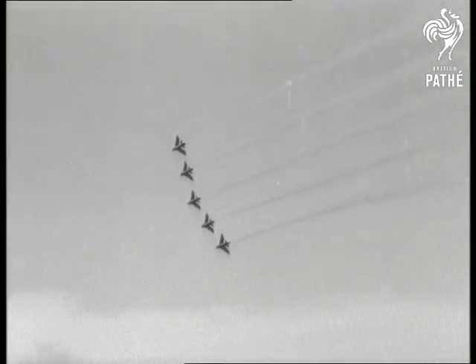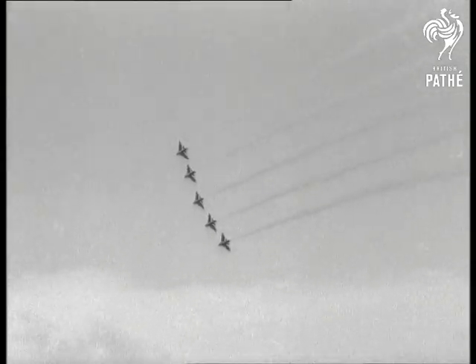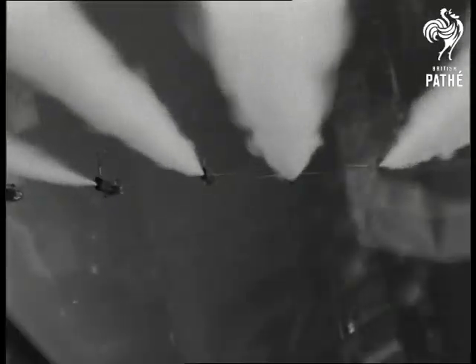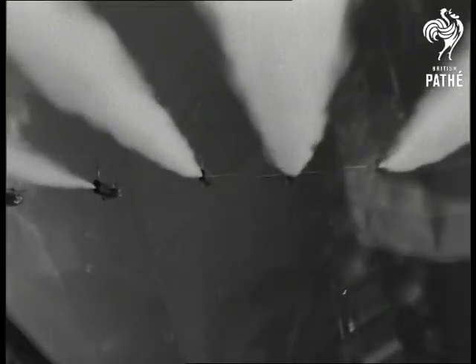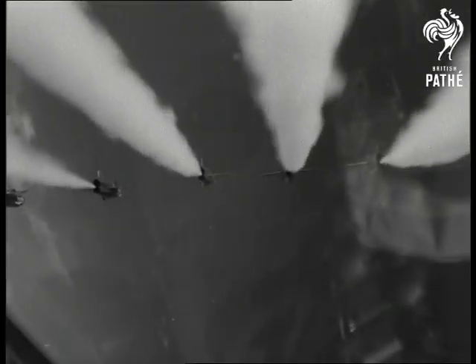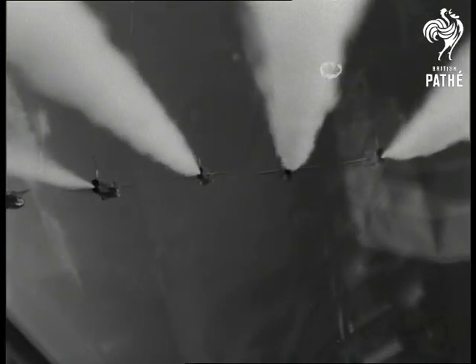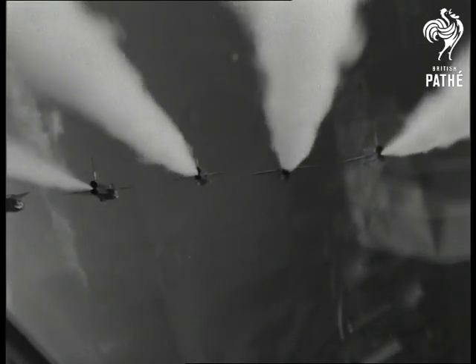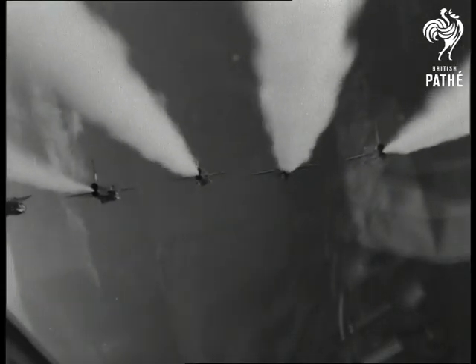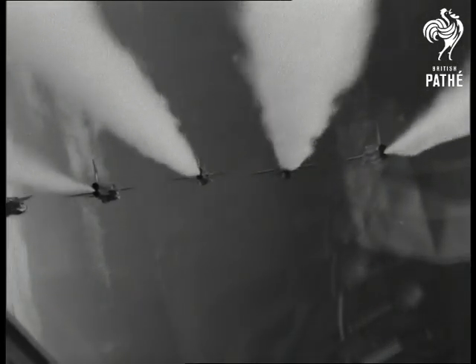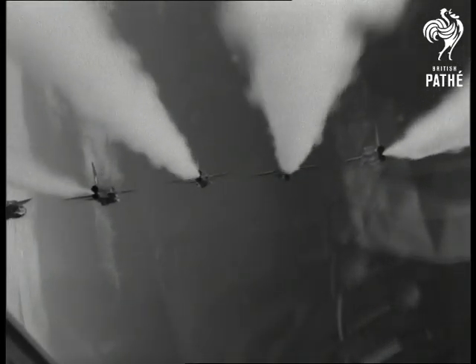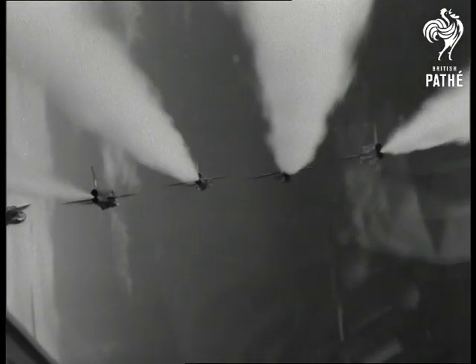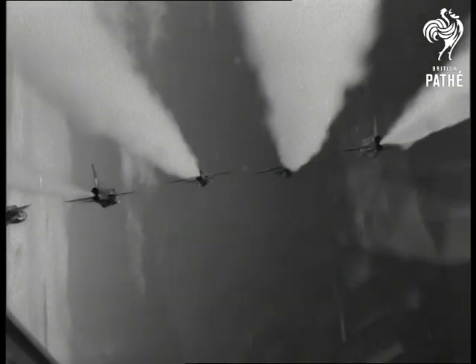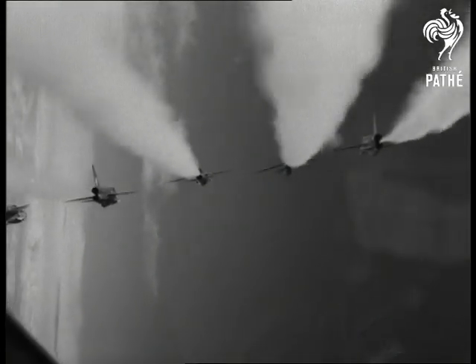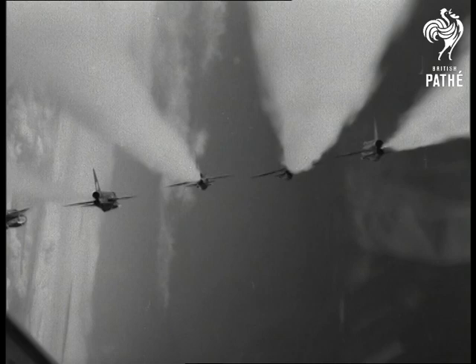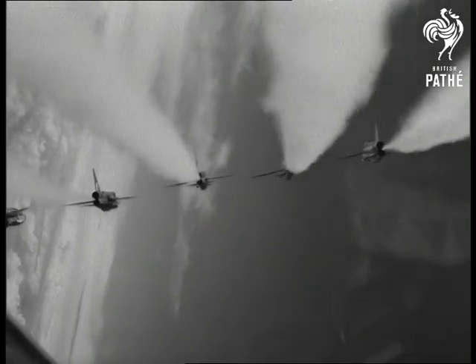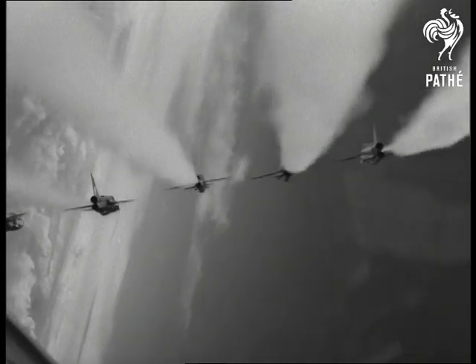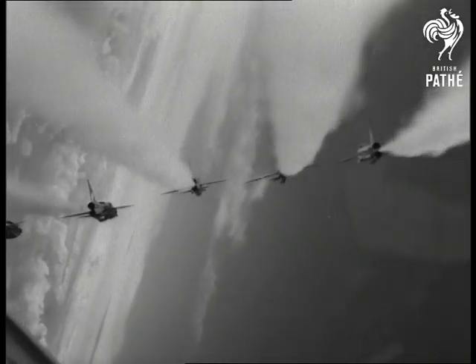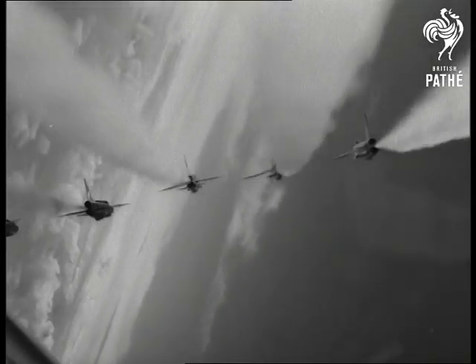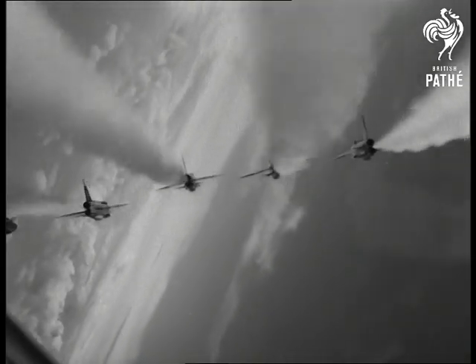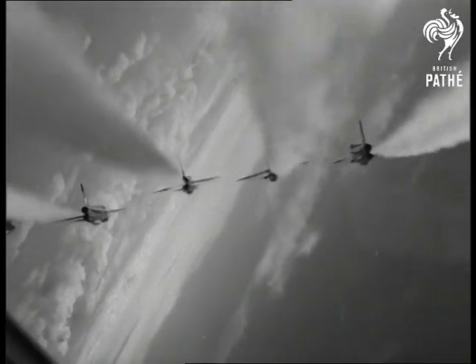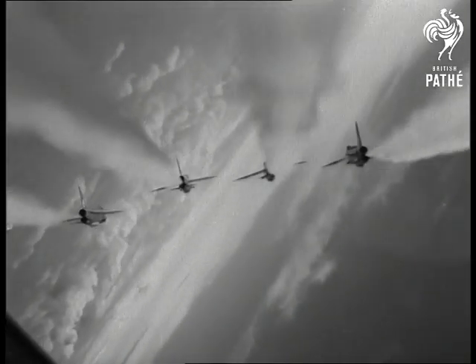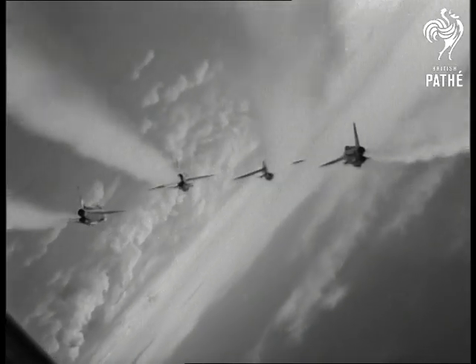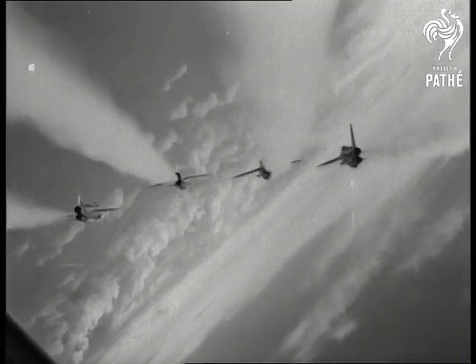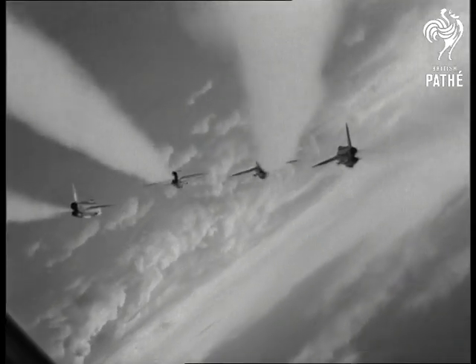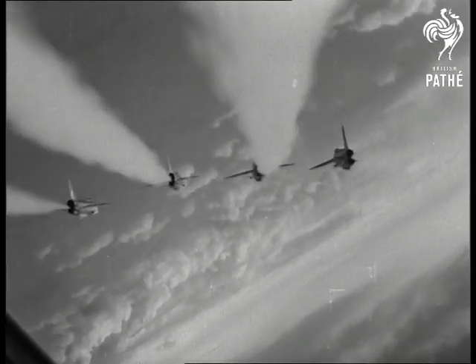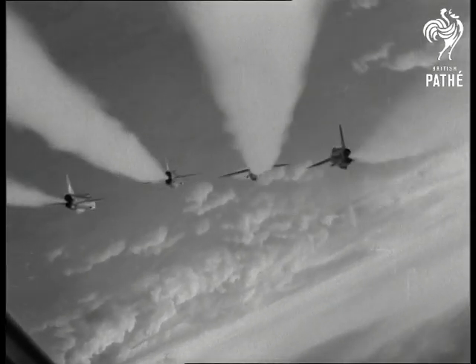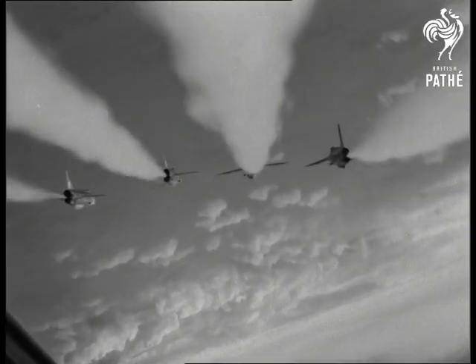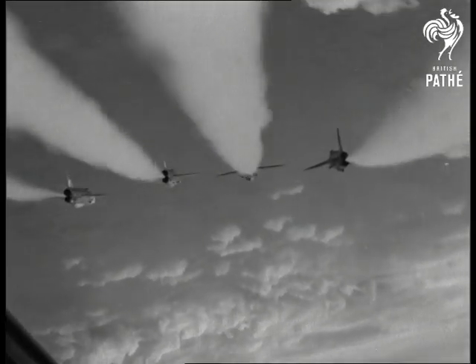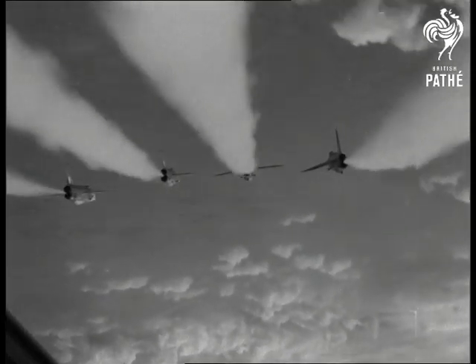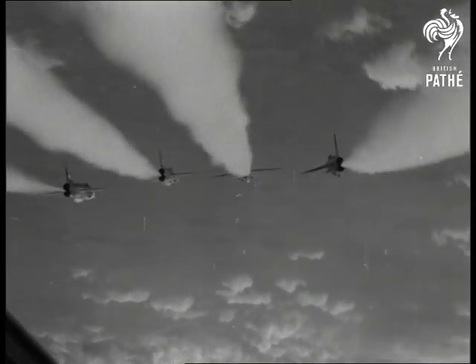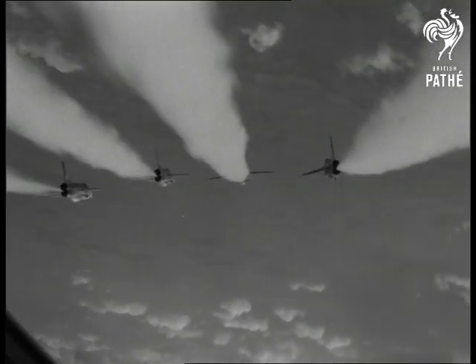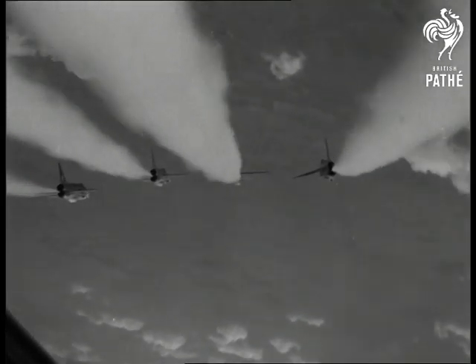Up with the aircraft, Taffy cameras give you a fighter pilot's eye view. Fastest planes in the RAF, Lightnings can fly twice the speed of sound in level flight.